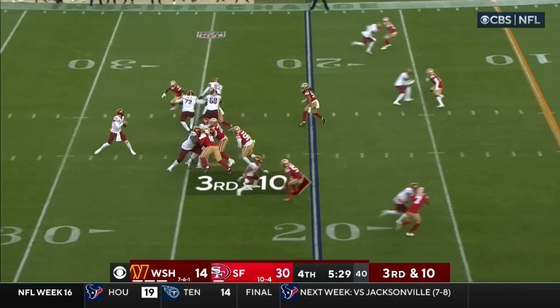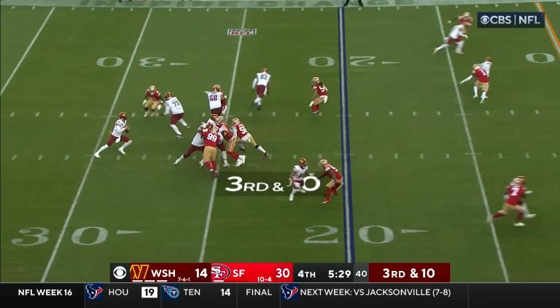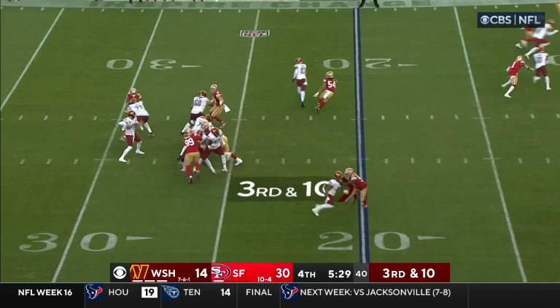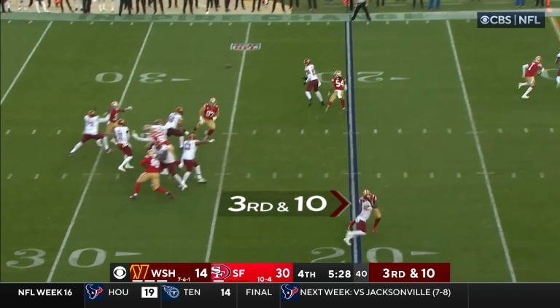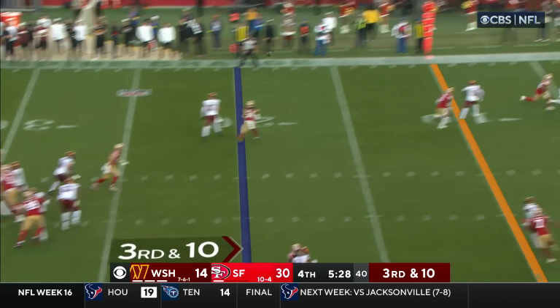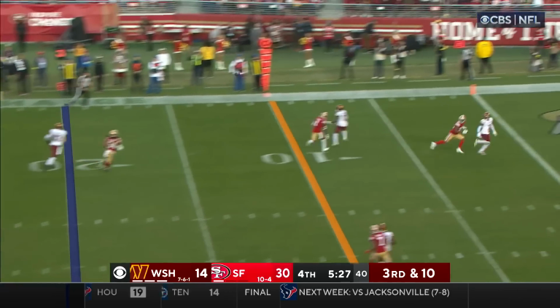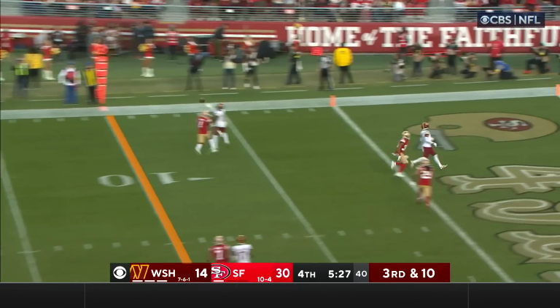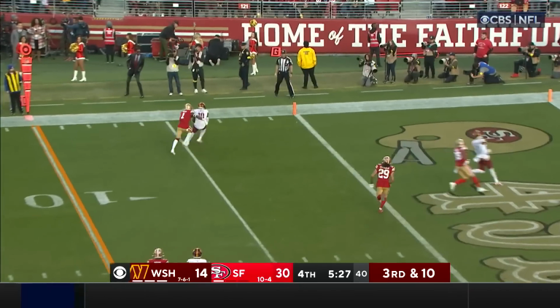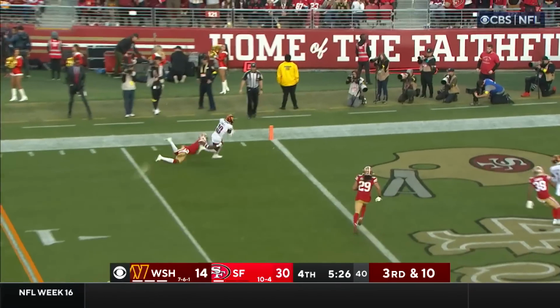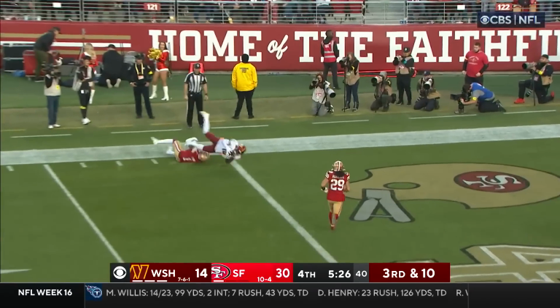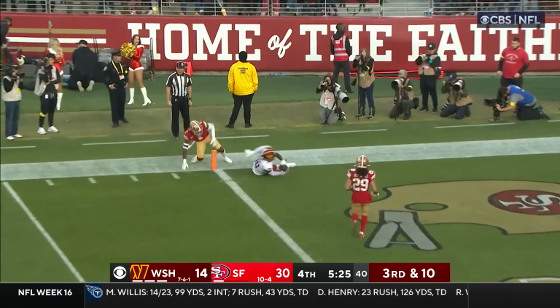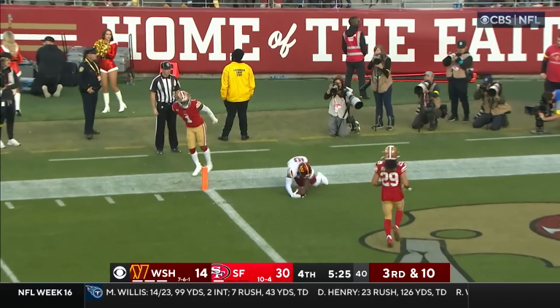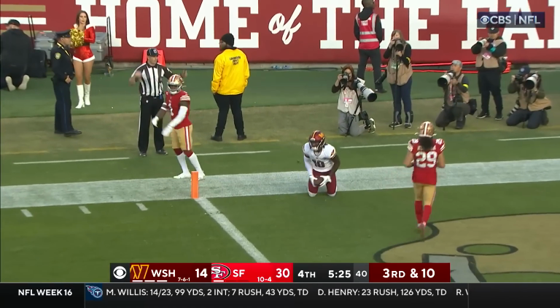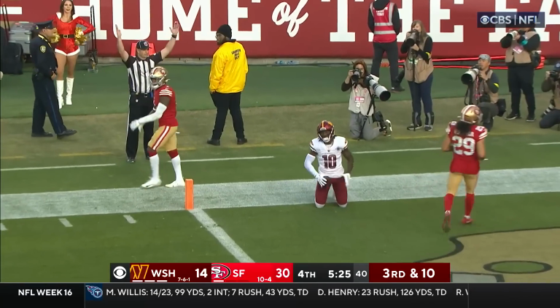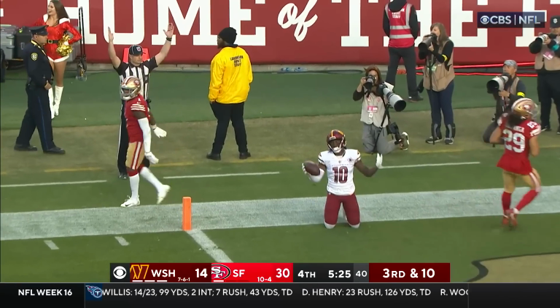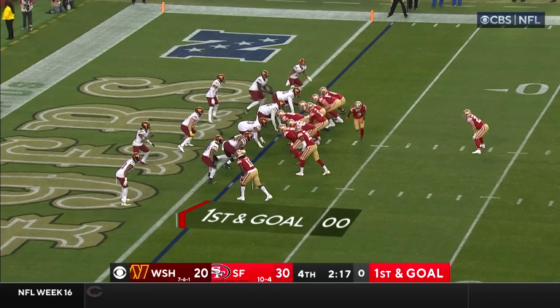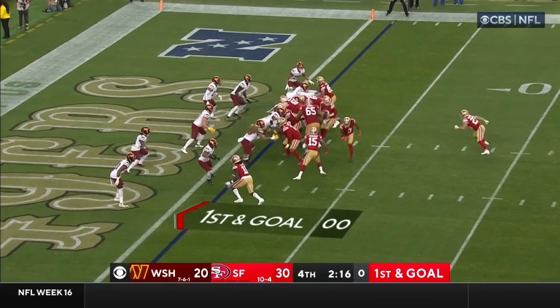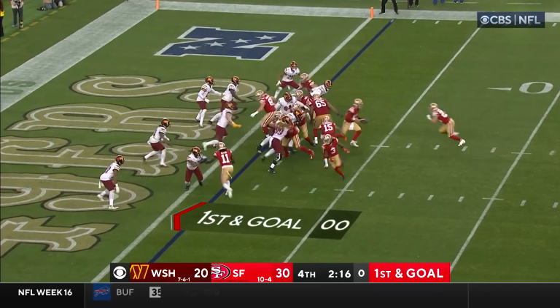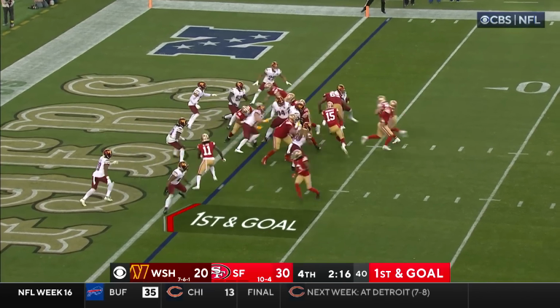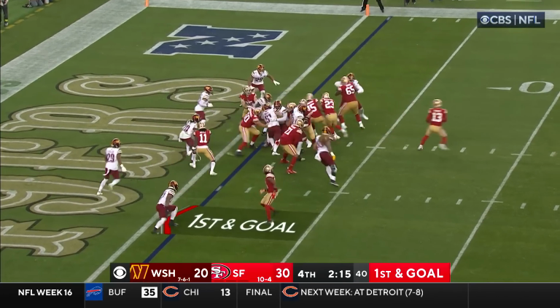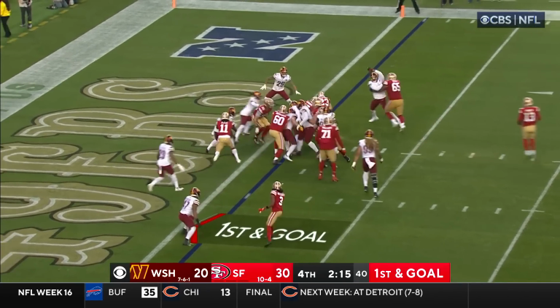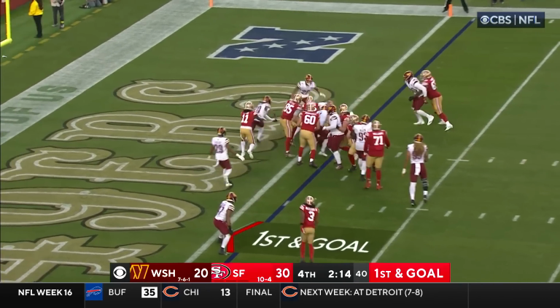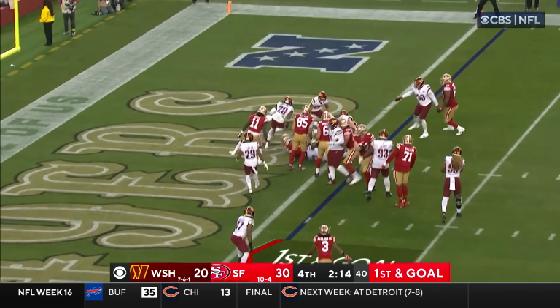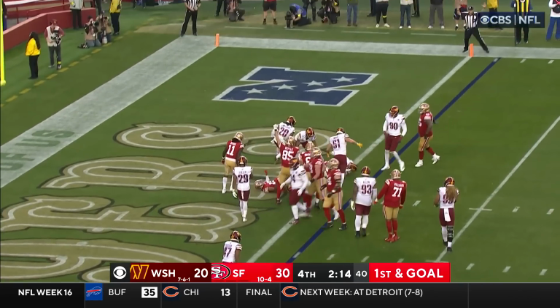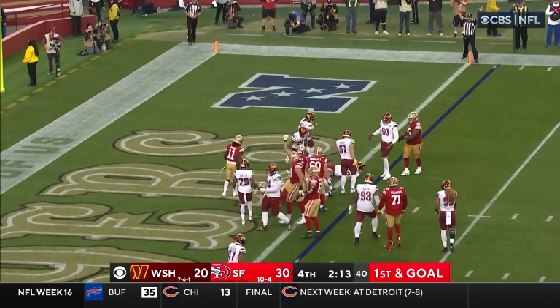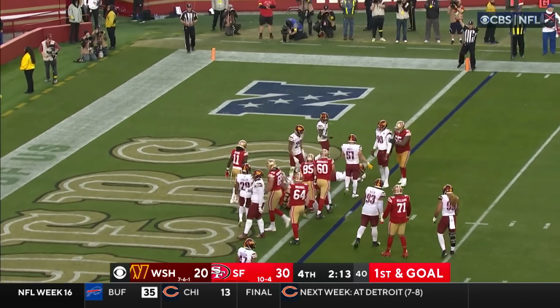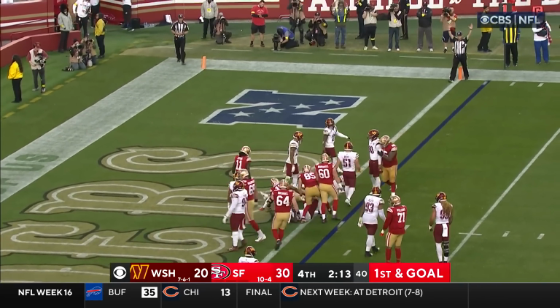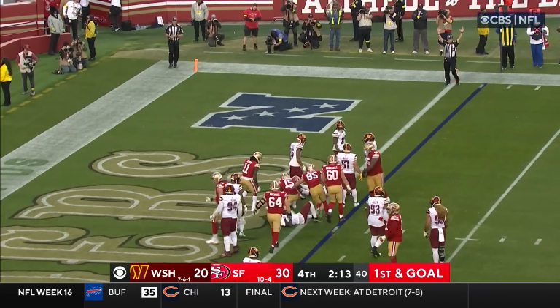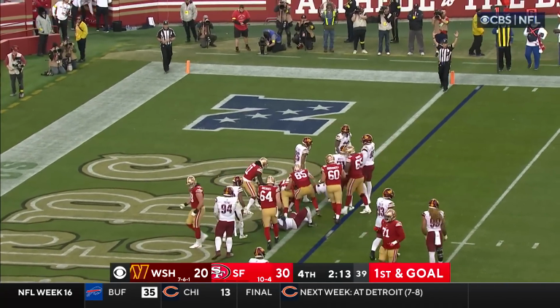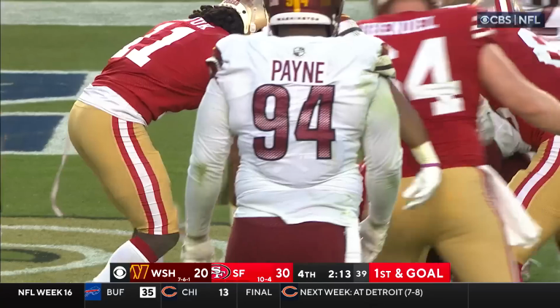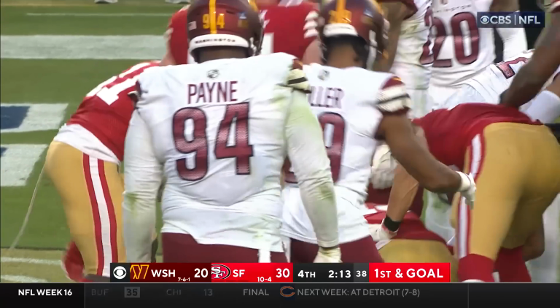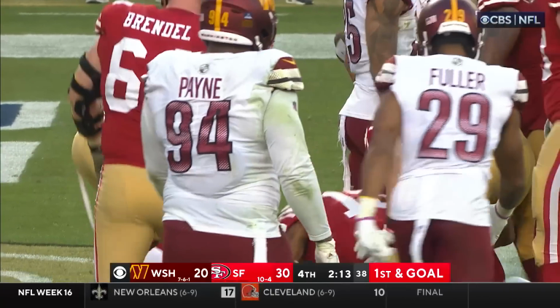Third and ten — Wentz — and caught! Touchdown, Samuel! It is first and goal. McCaffrey banging into his own blocker — tips it — it's a one-yard touchdown run.